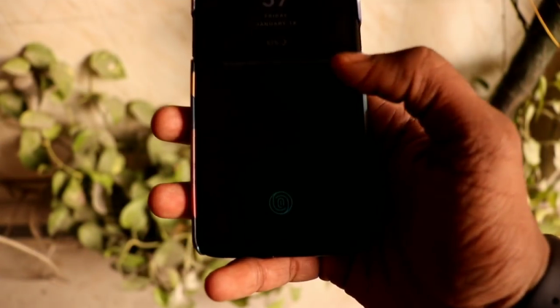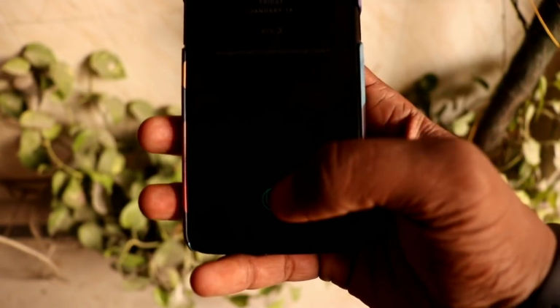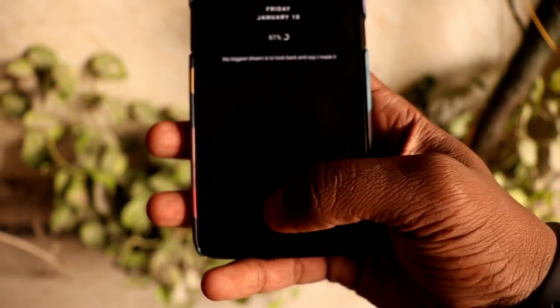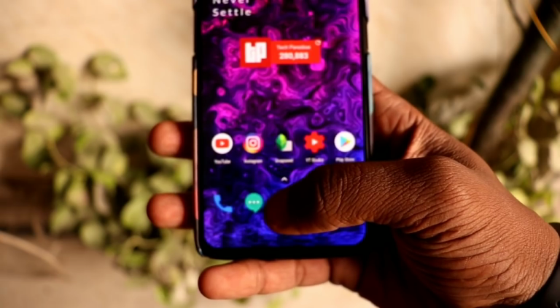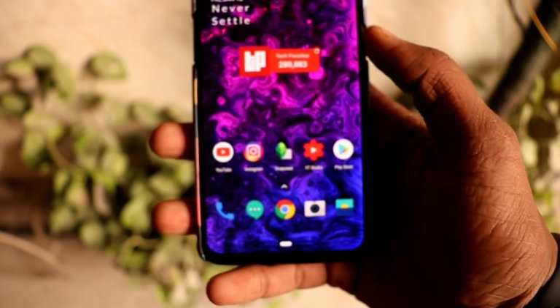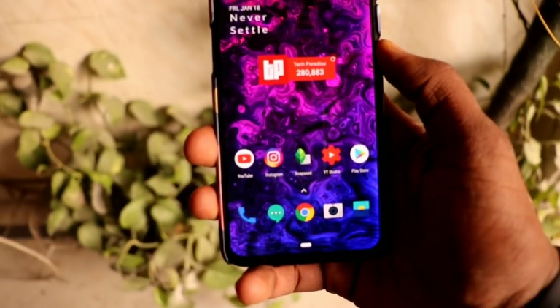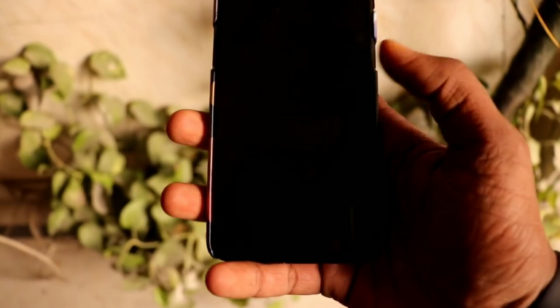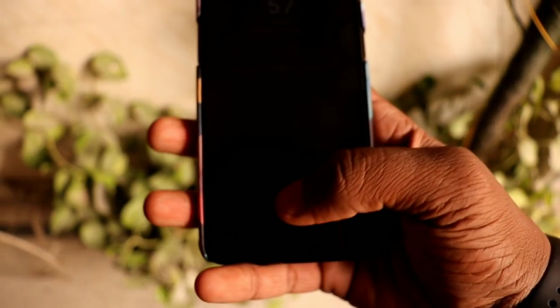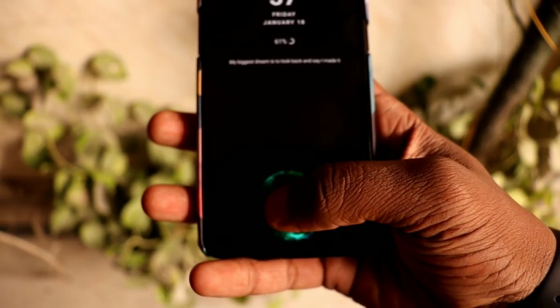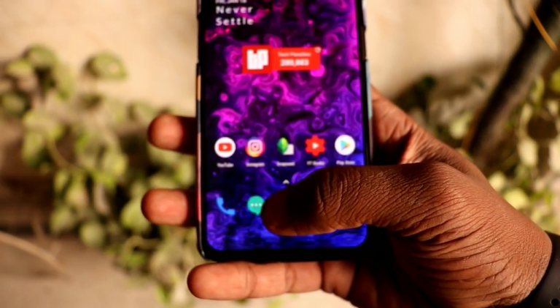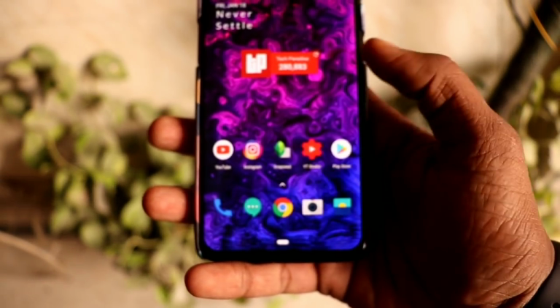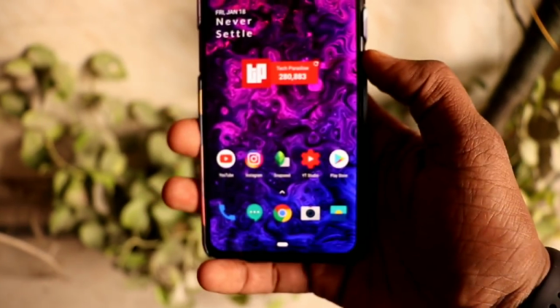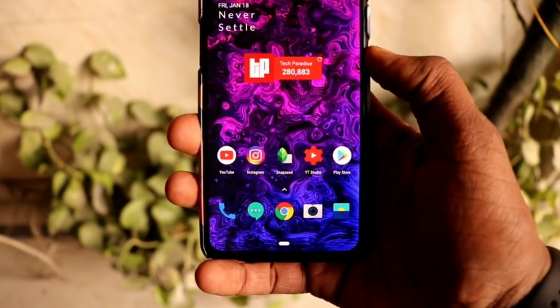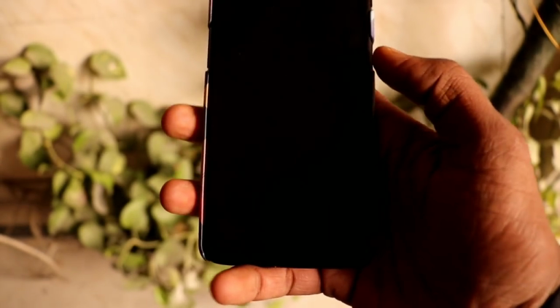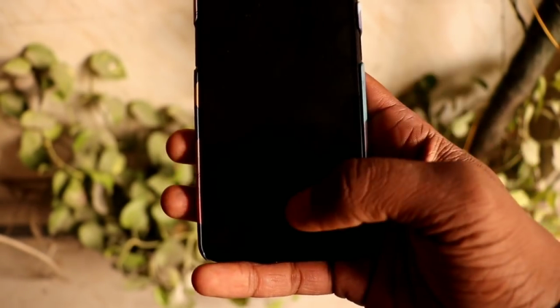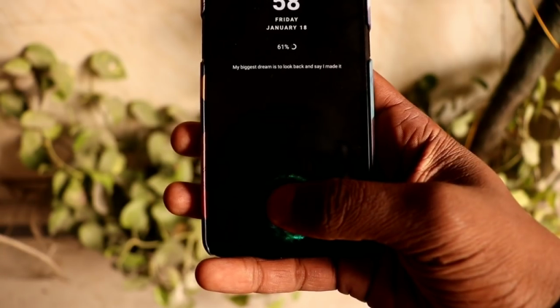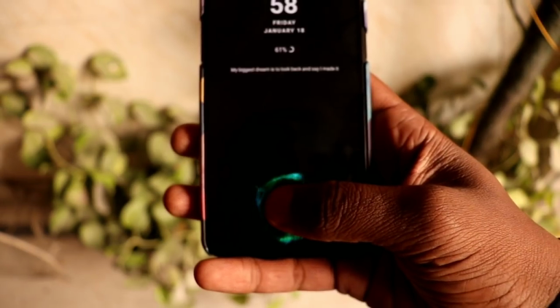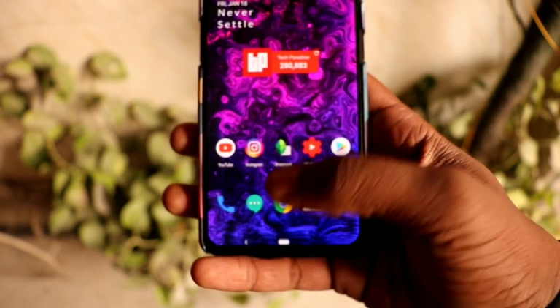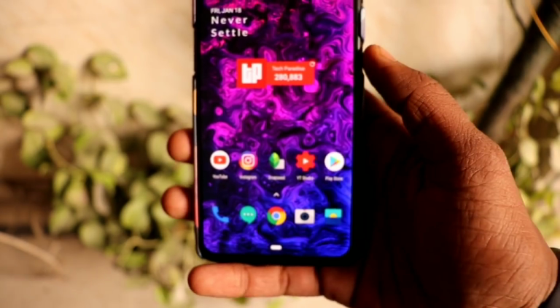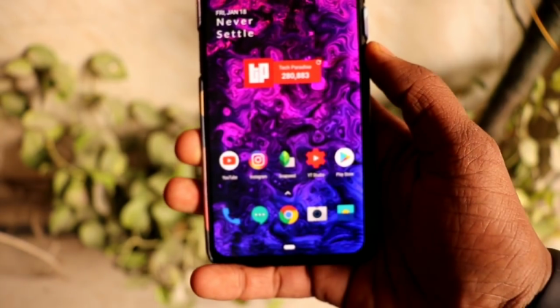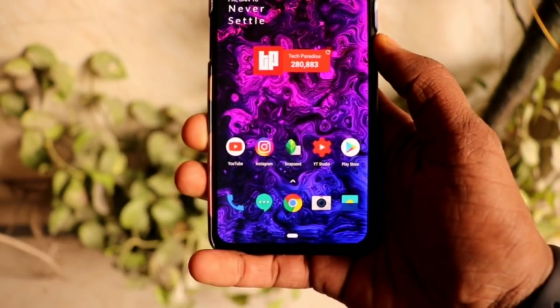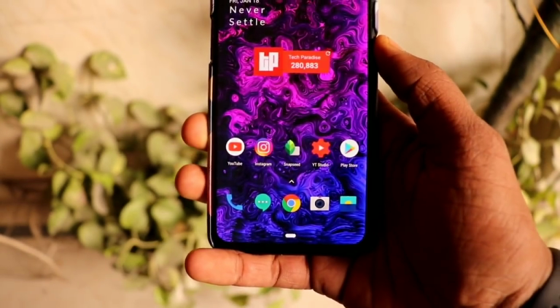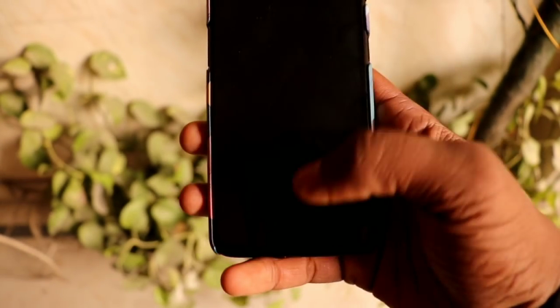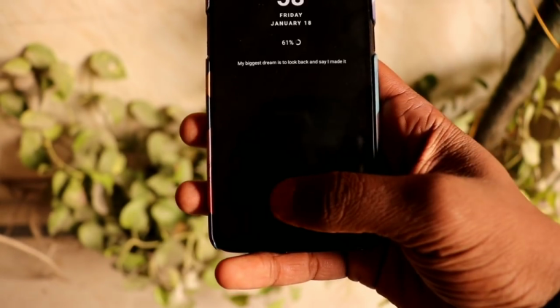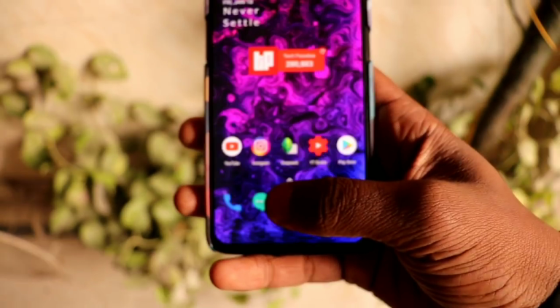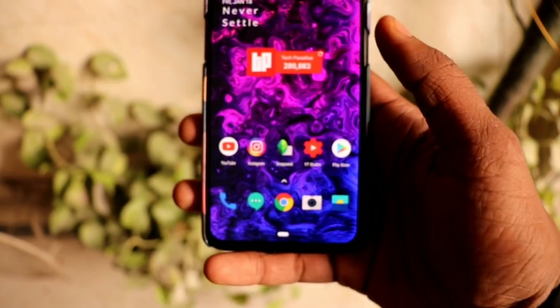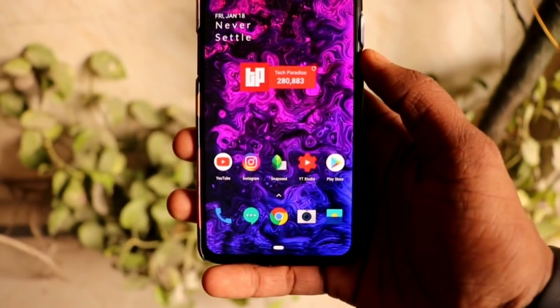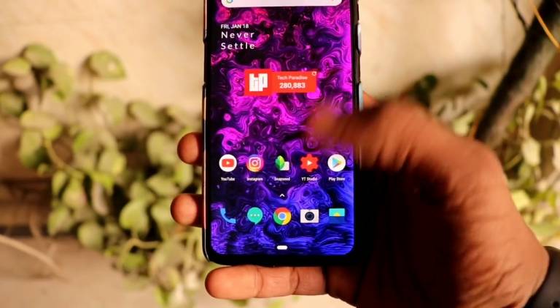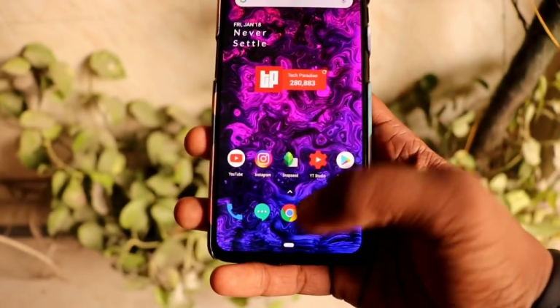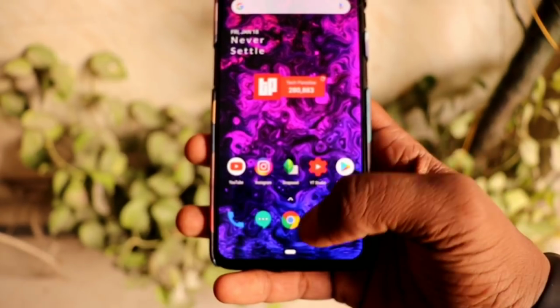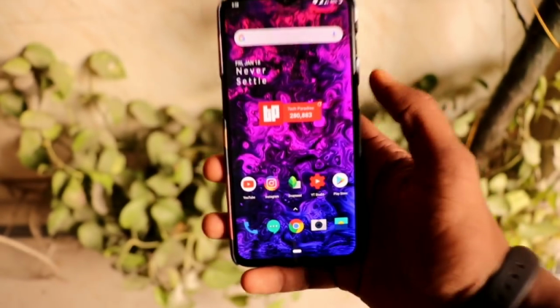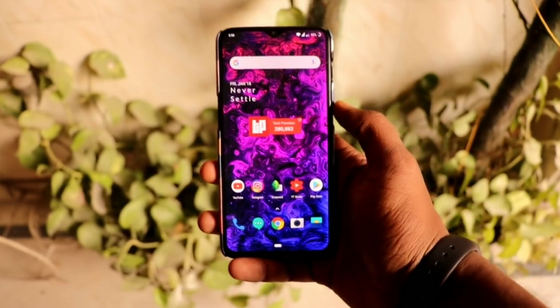The eighth thing is the in-screen fingerprint sensor, which is something different and uncommon right now. Currently it is only offered in a few smartphones, but it is accurate, unlocks in a second, and the animation is very cool on the OnePlus 6.